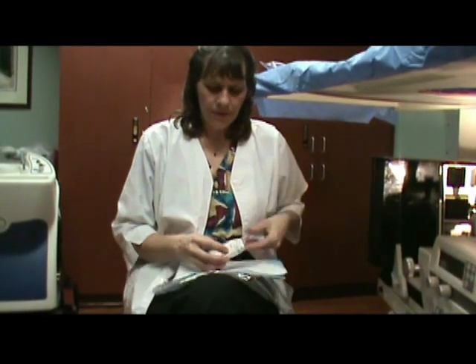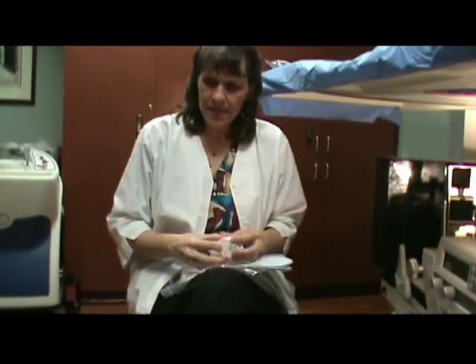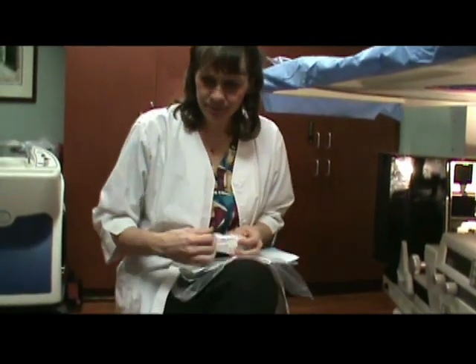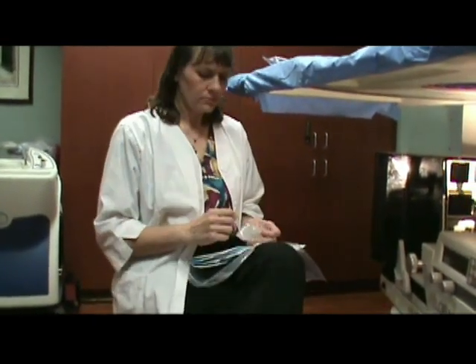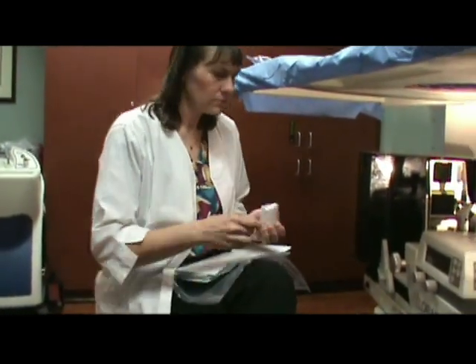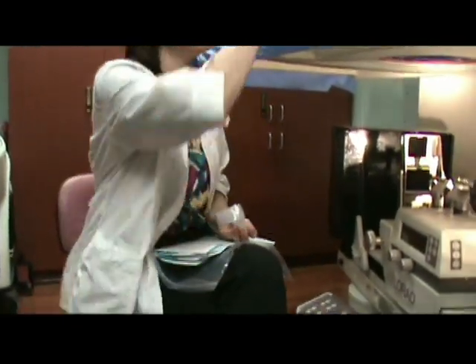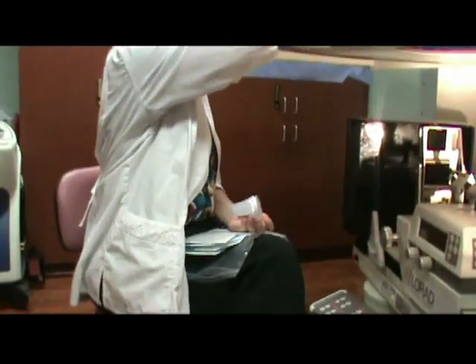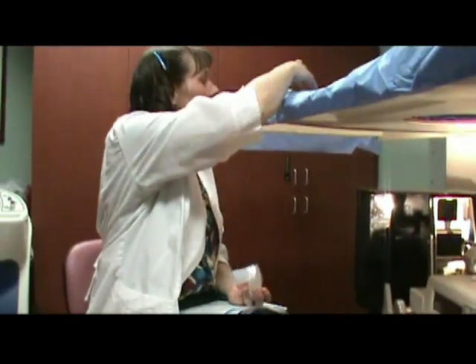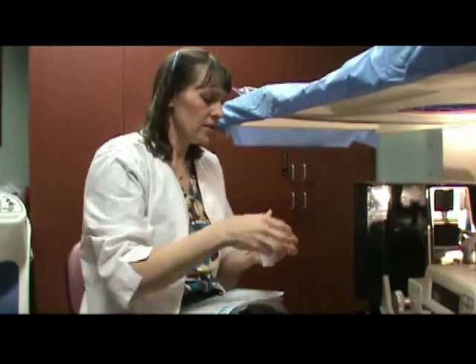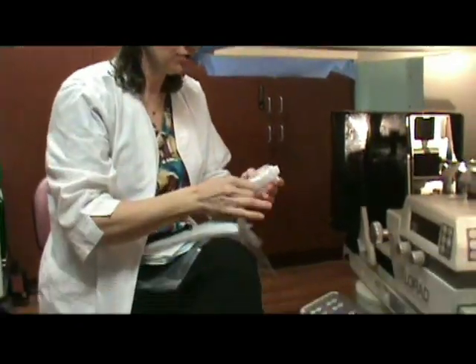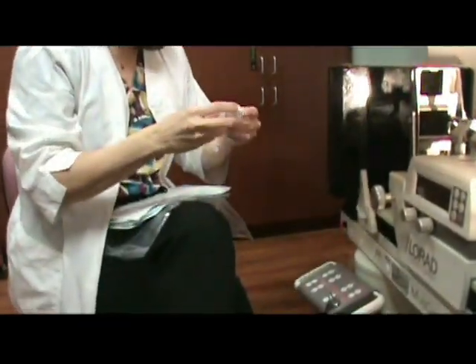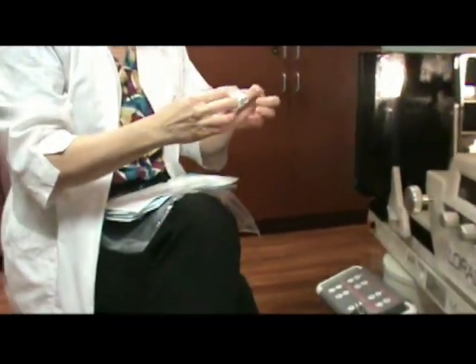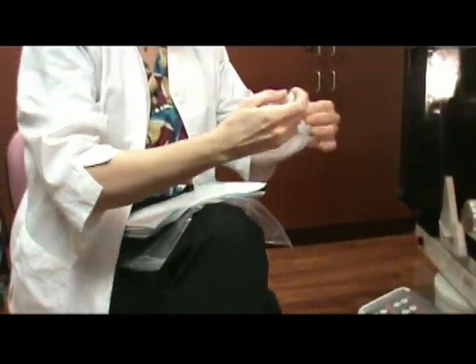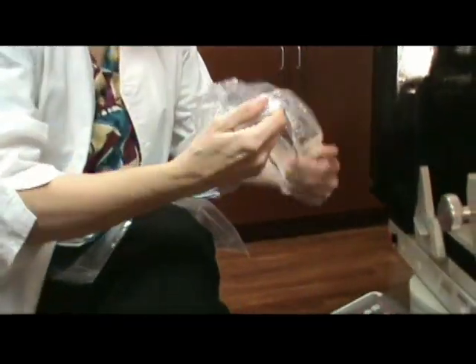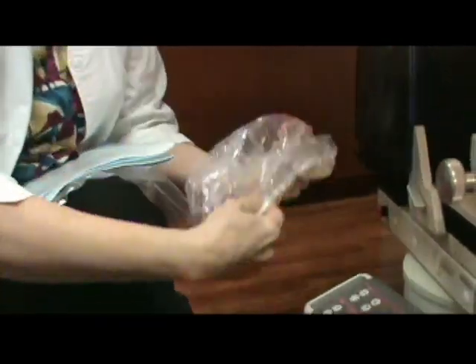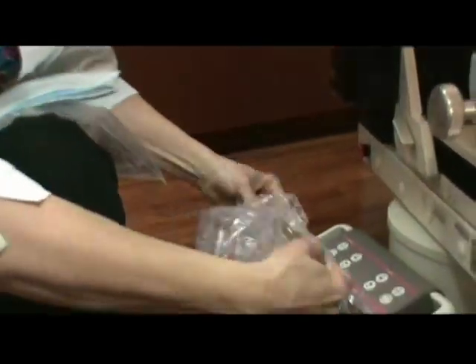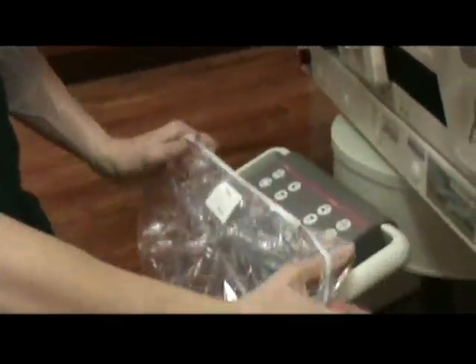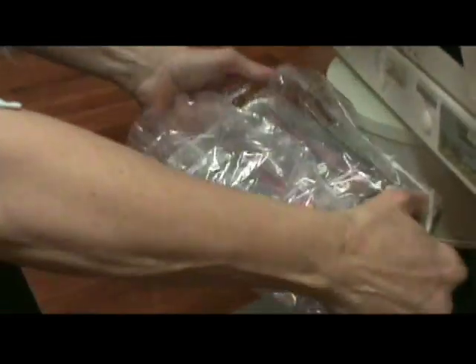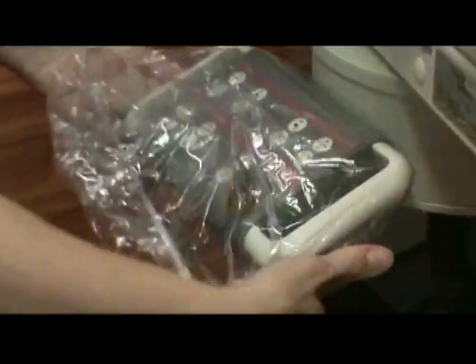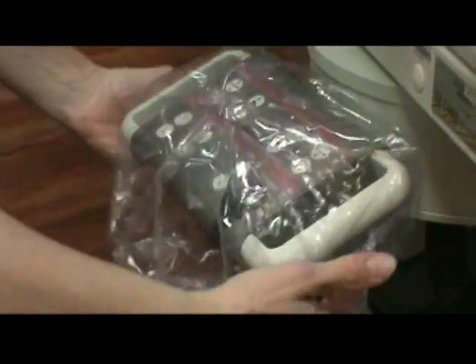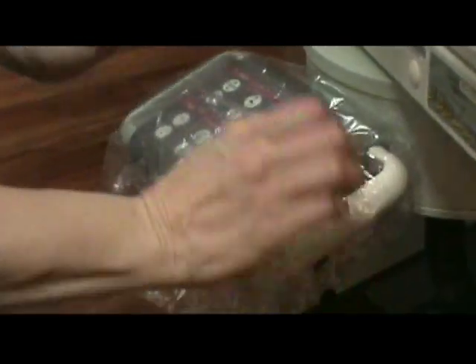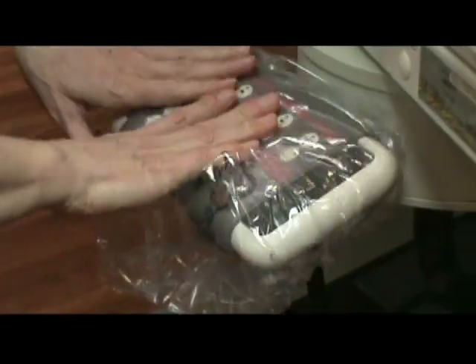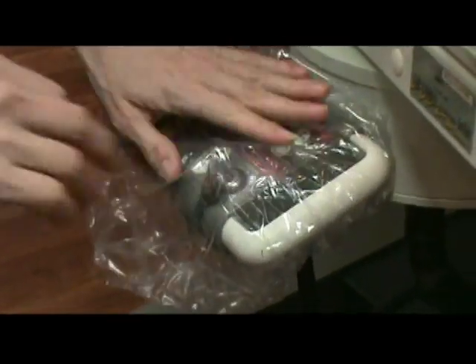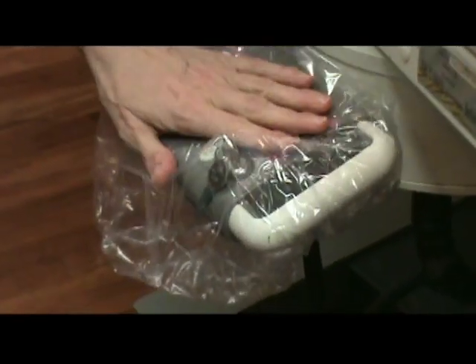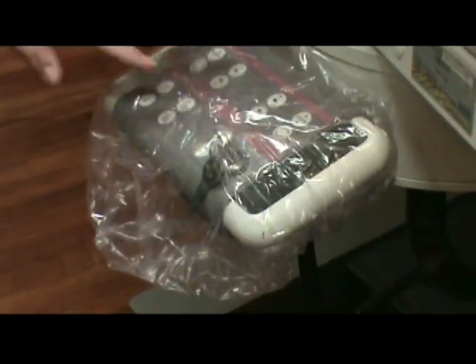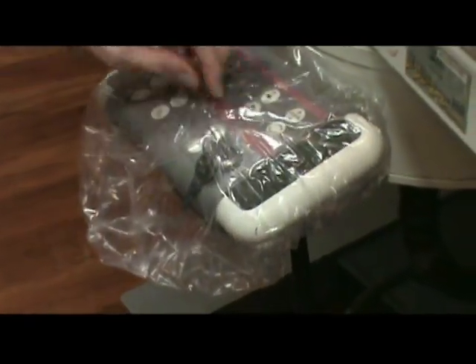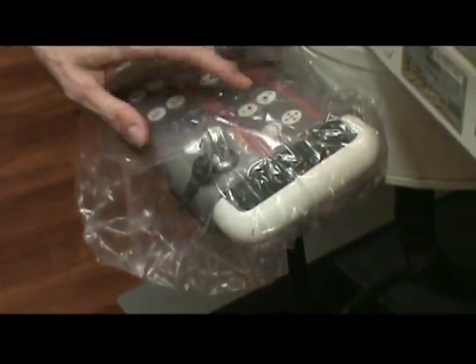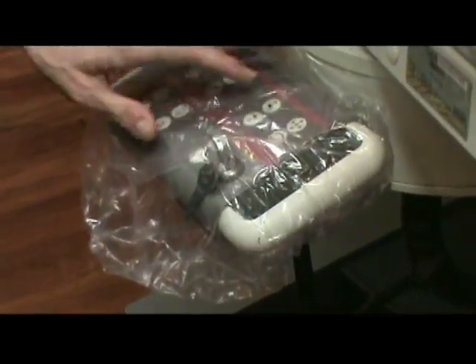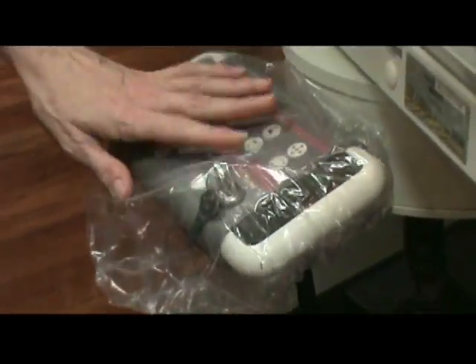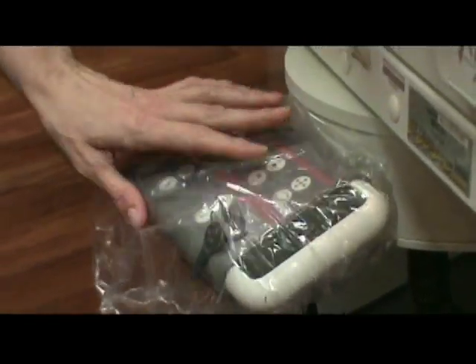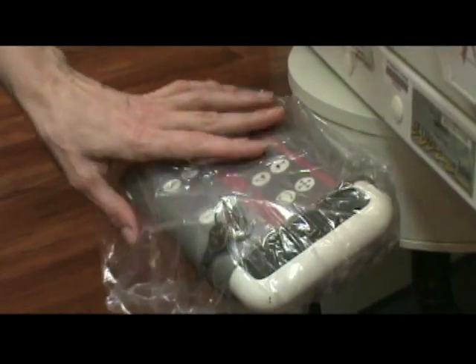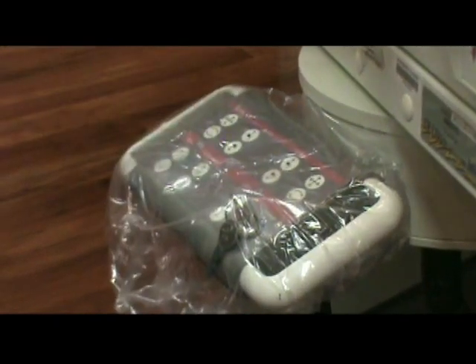The first piece is the module cover. This is like a shower cap and it just goes over the control module, keeping it free of any fluids or anything on your gloves.